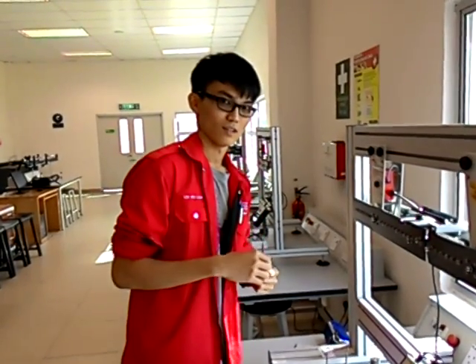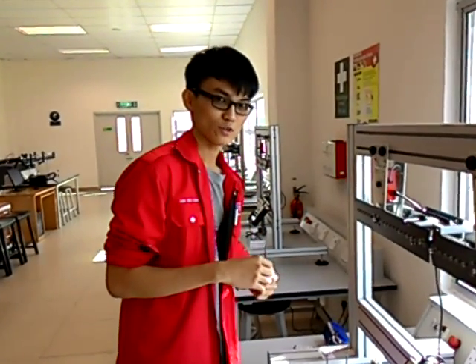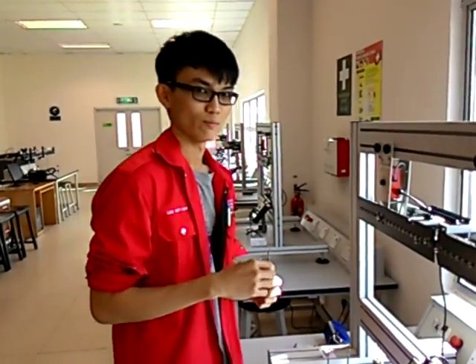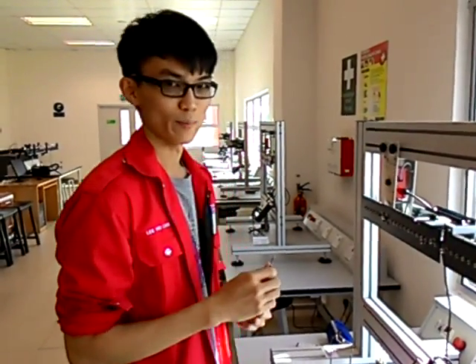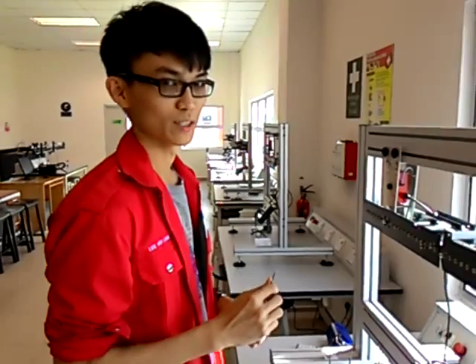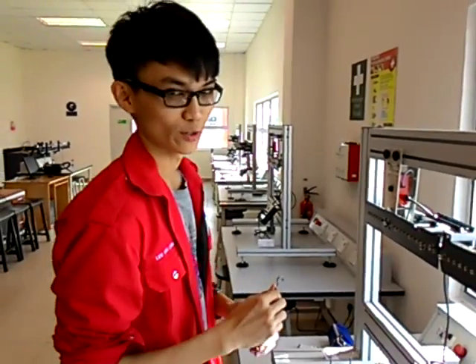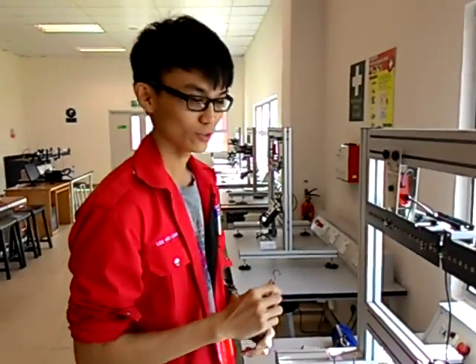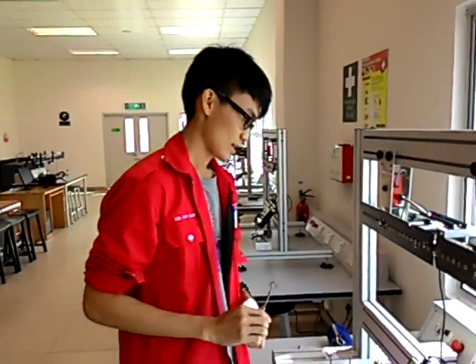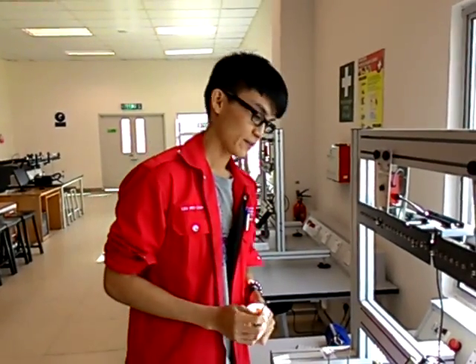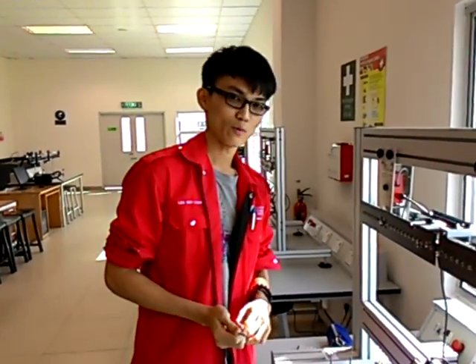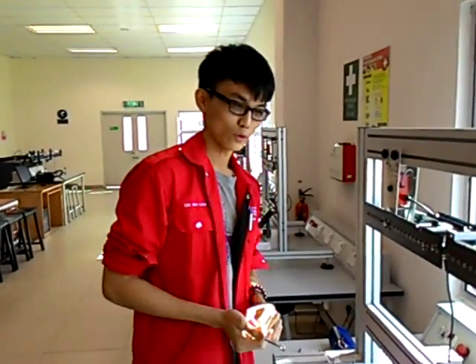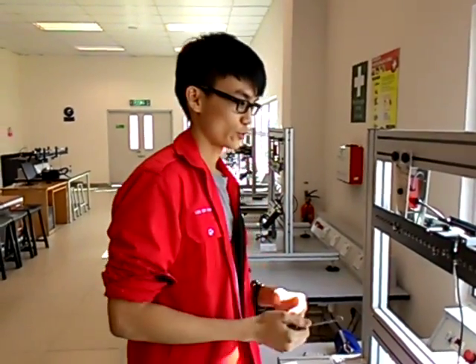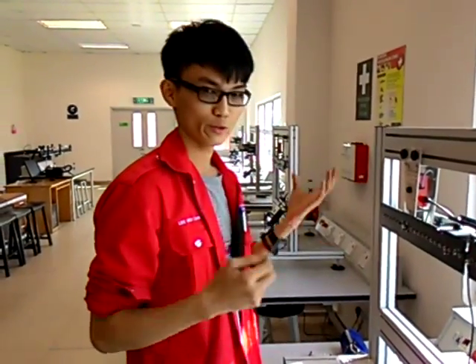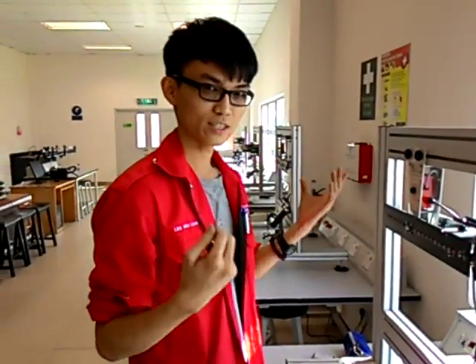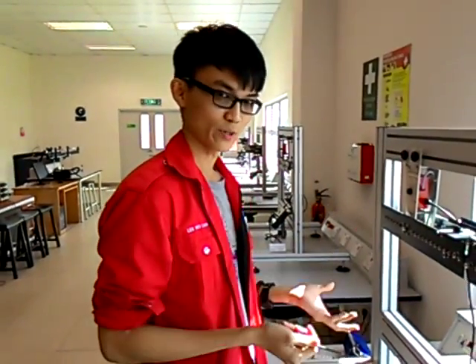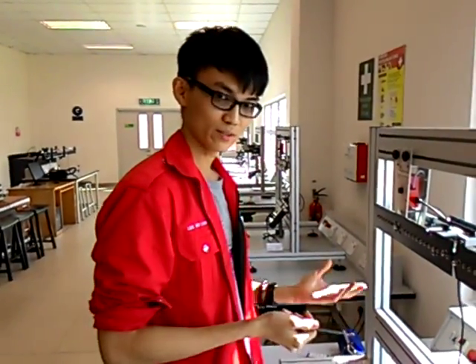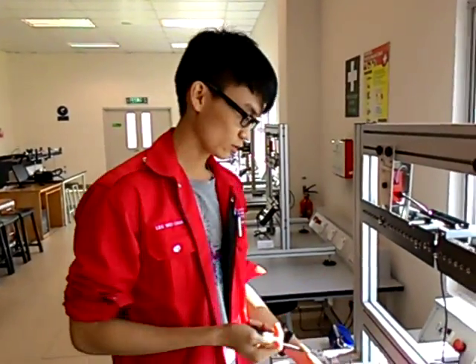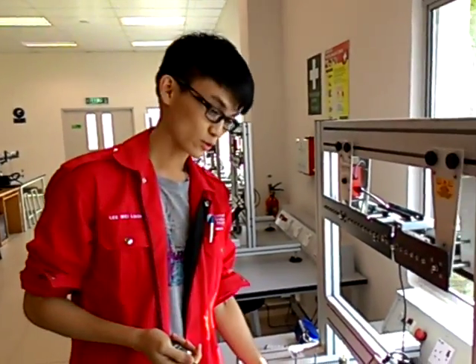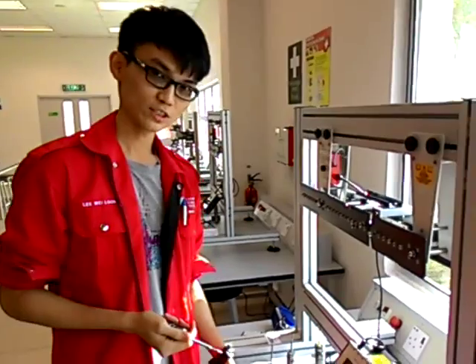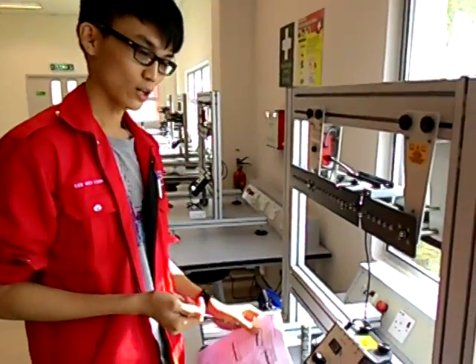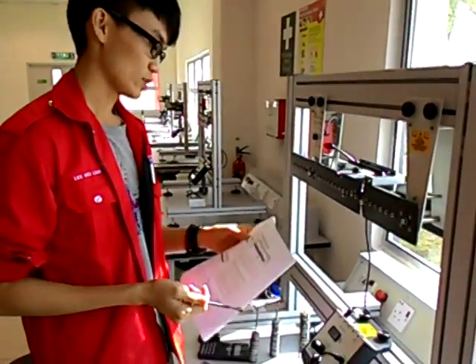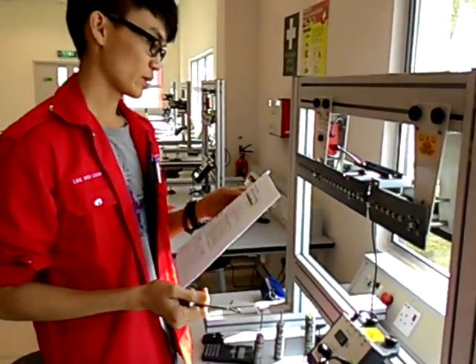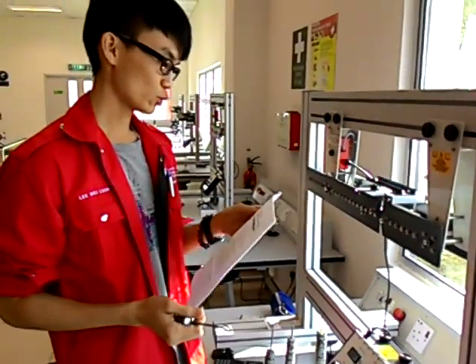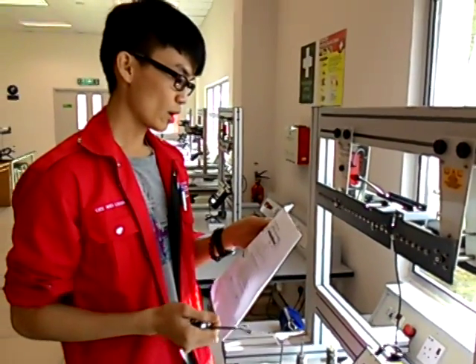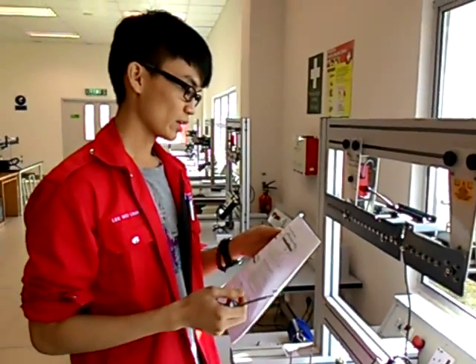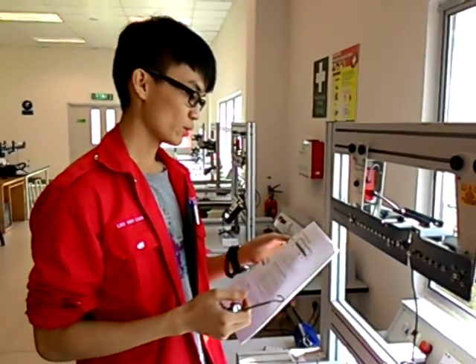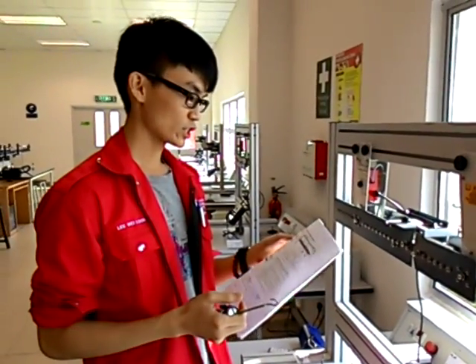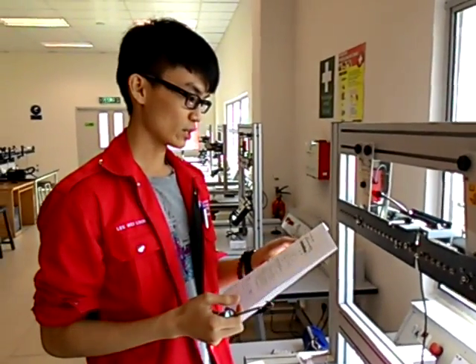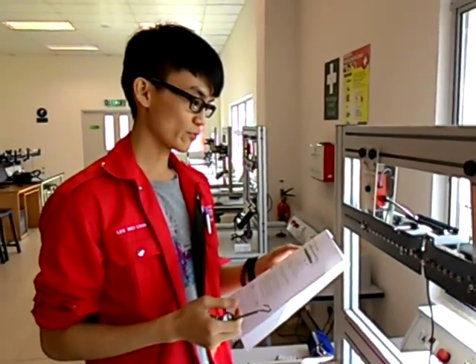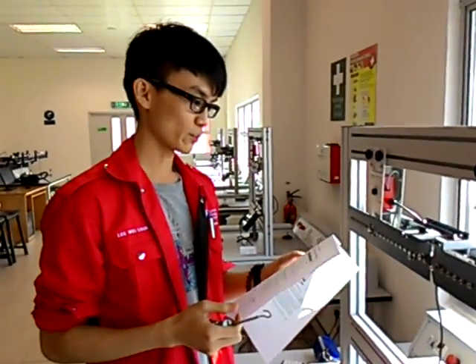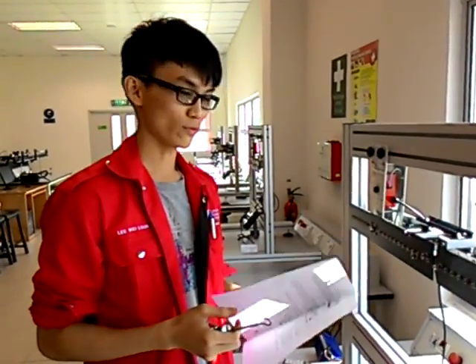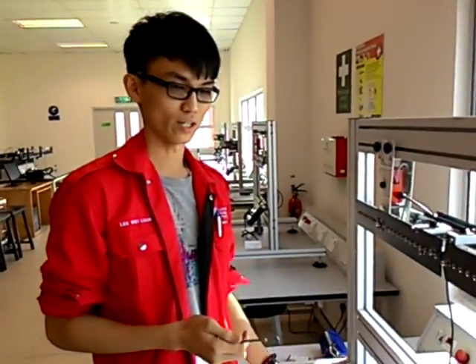Hello, my name is Lee Willon. And now I want to continue this experiment demonstration, which is Experiment 2: bending moment variation away from the point of loading.